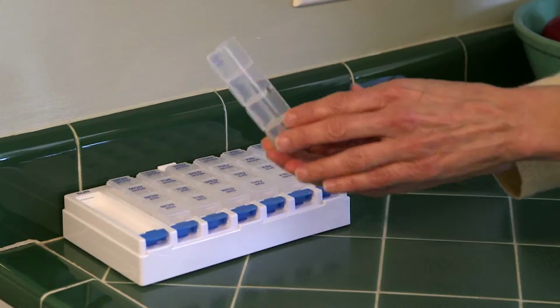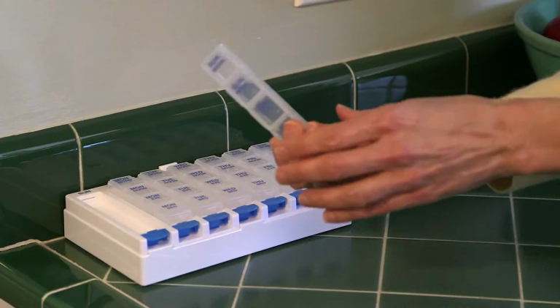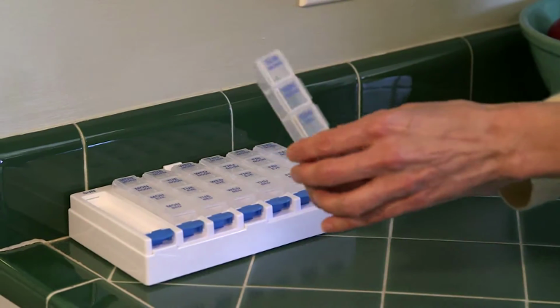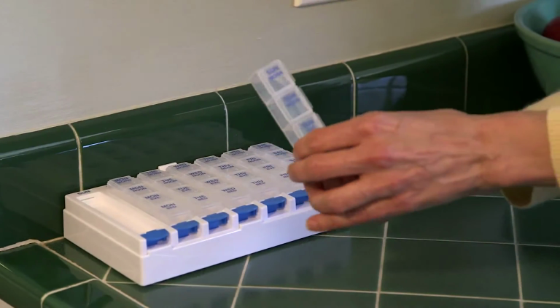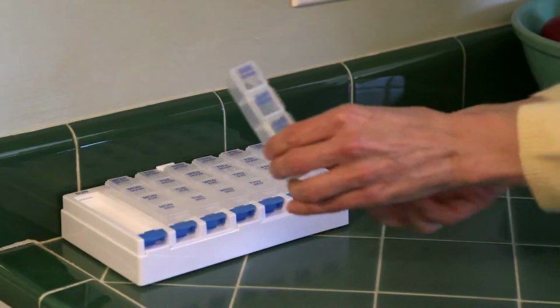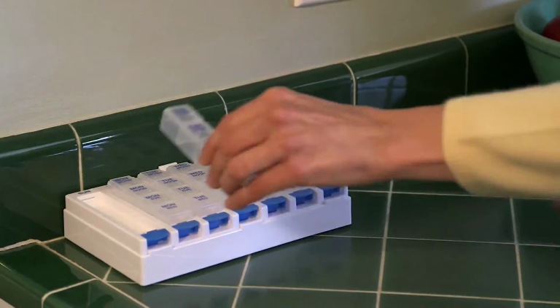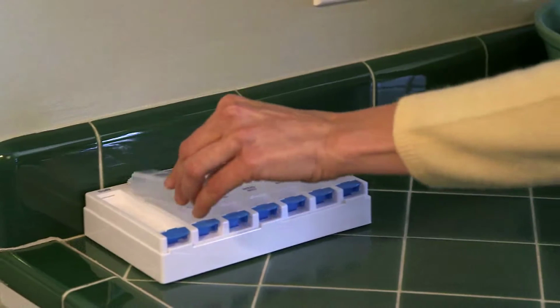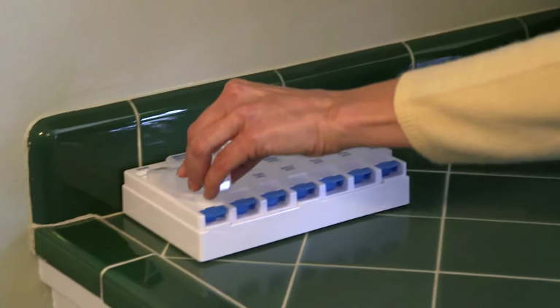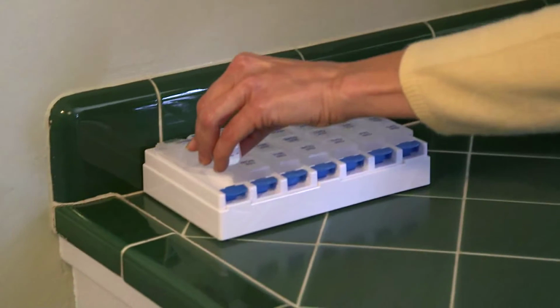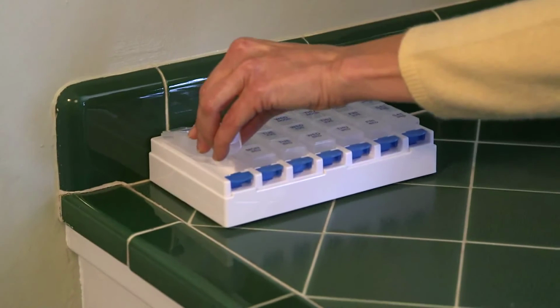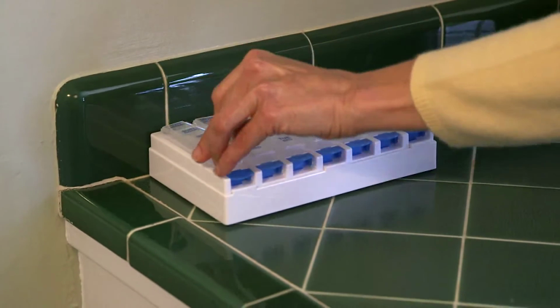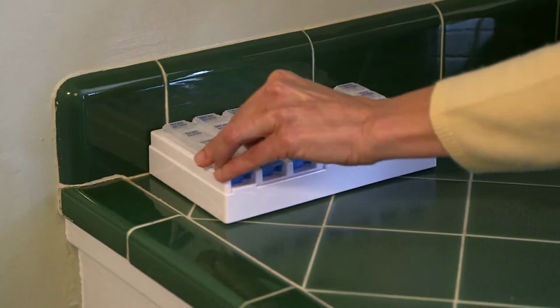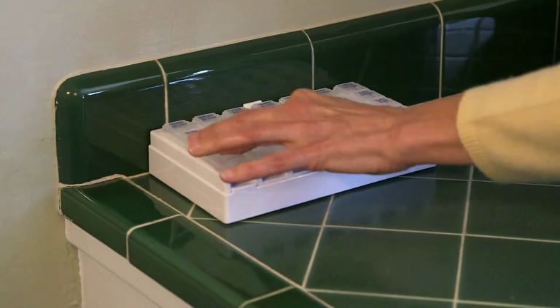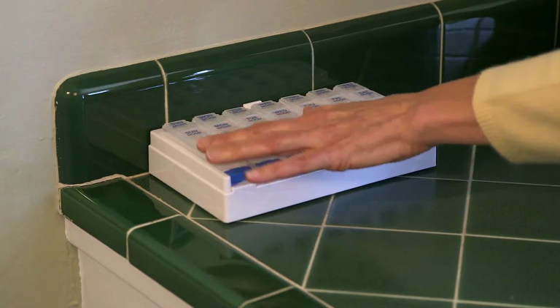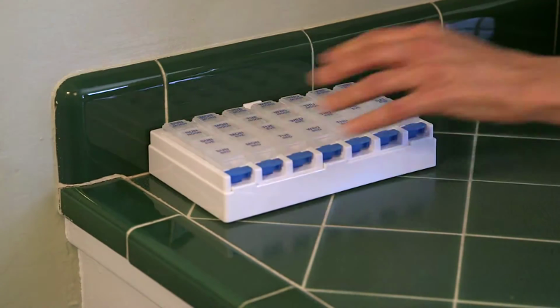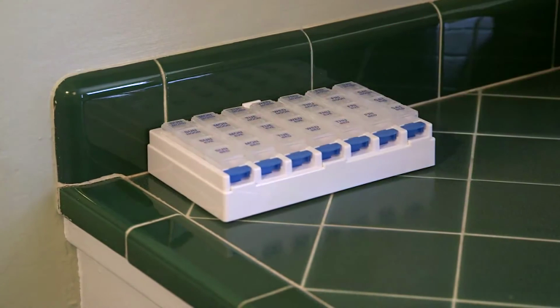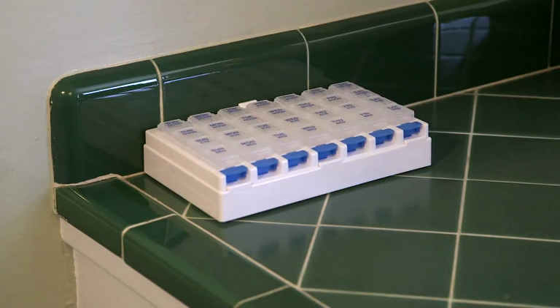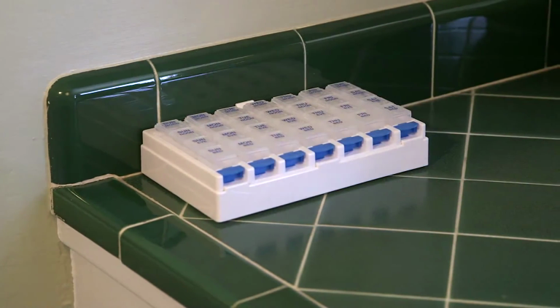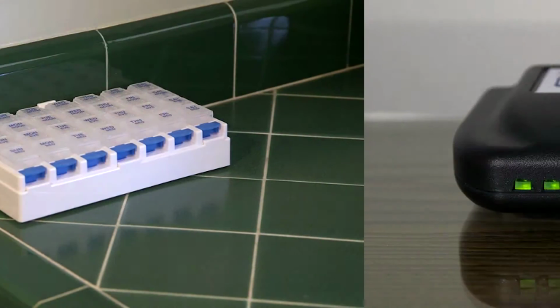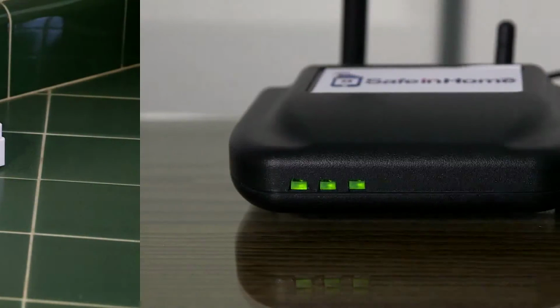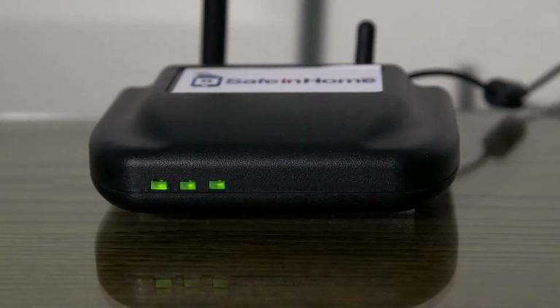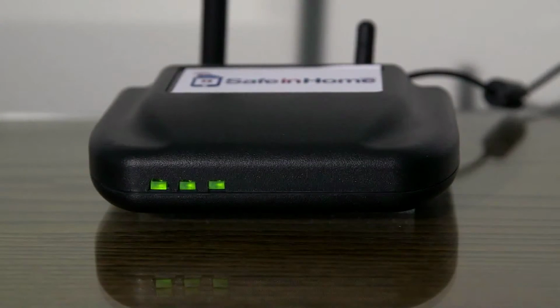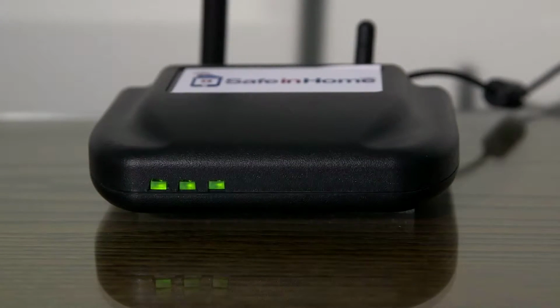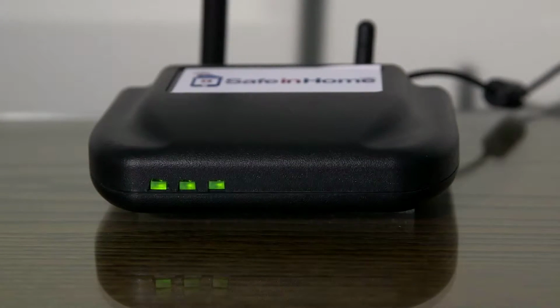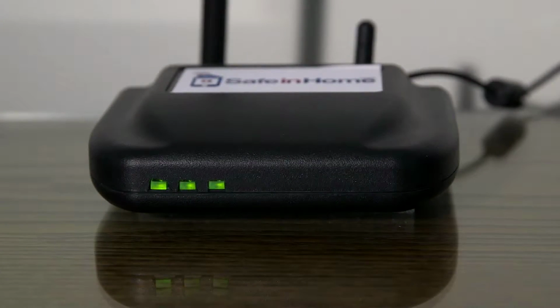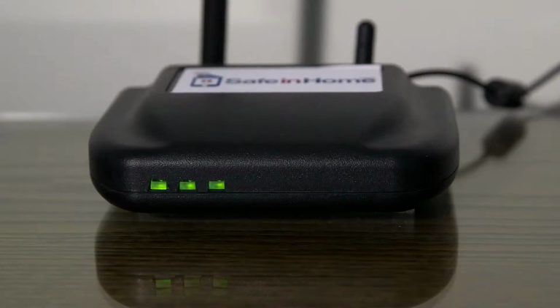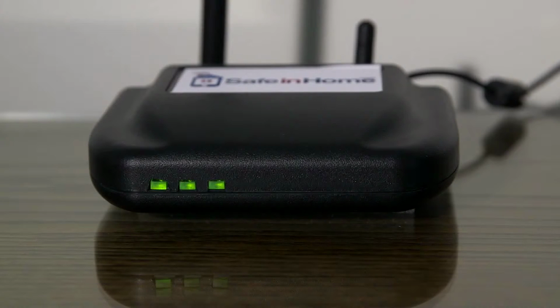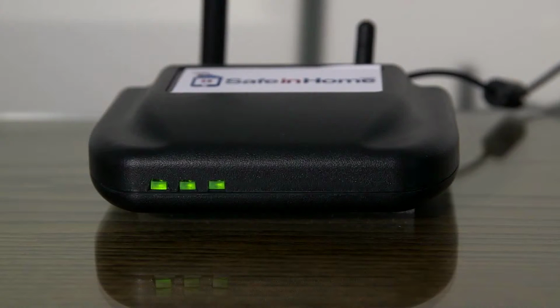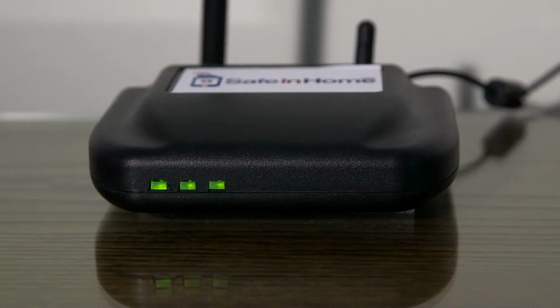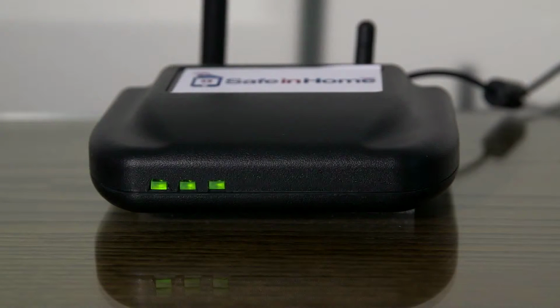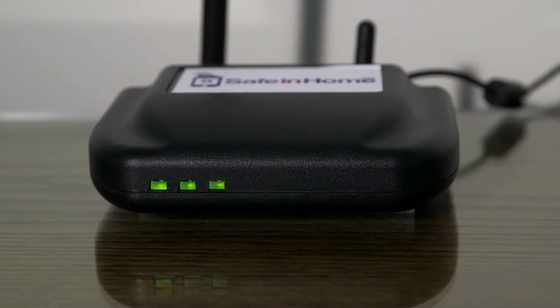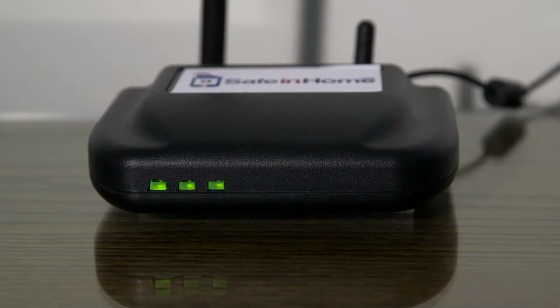The pill box should be placed on a flat surface in an easily accessible location, at least five feet away from the communication hub.